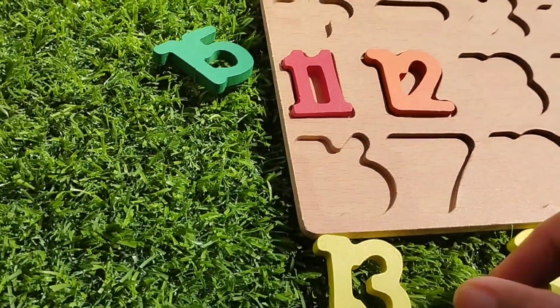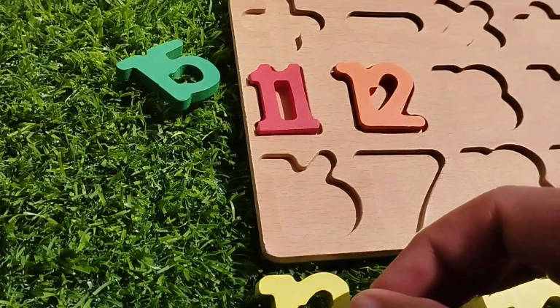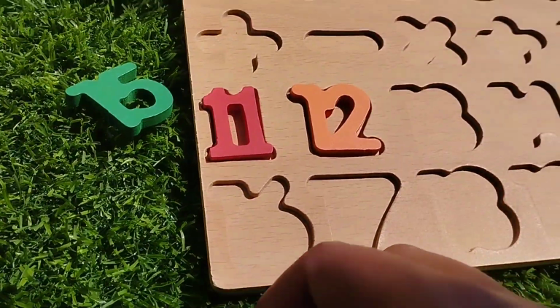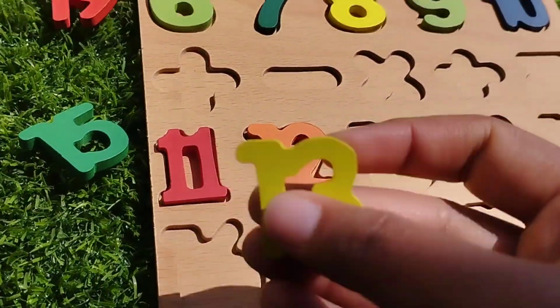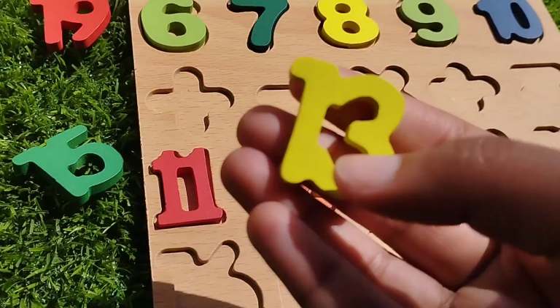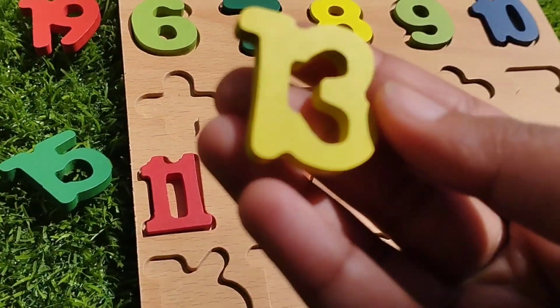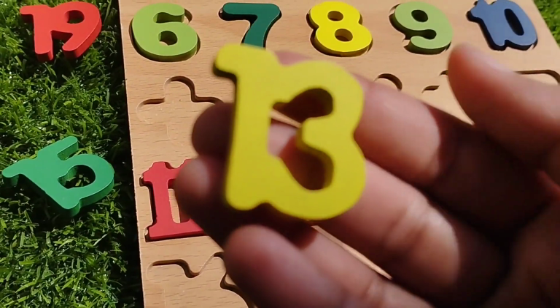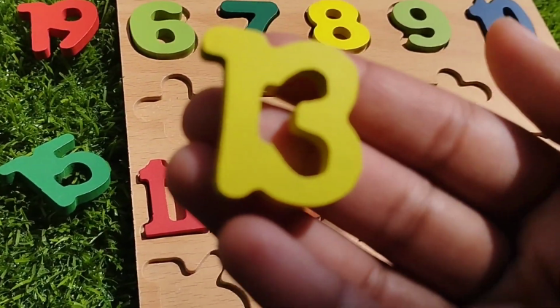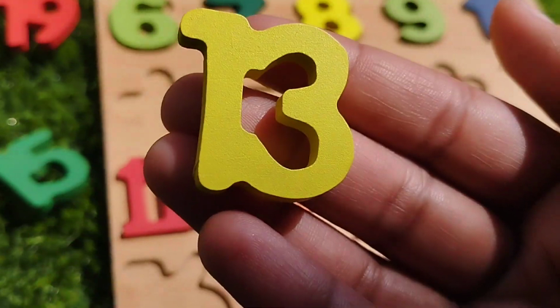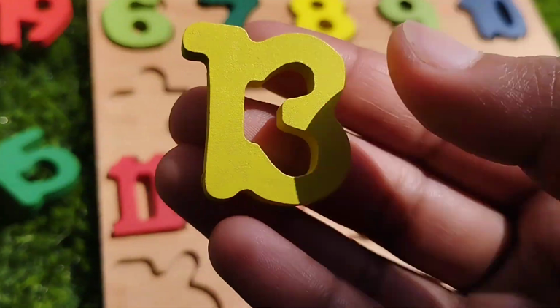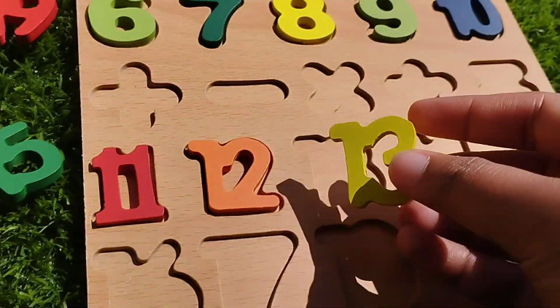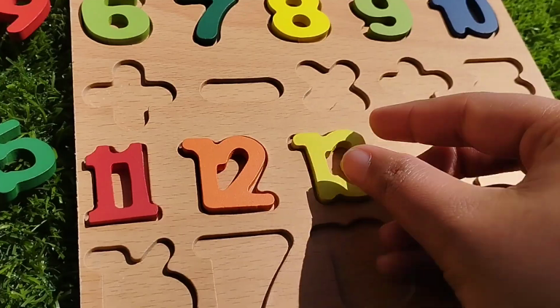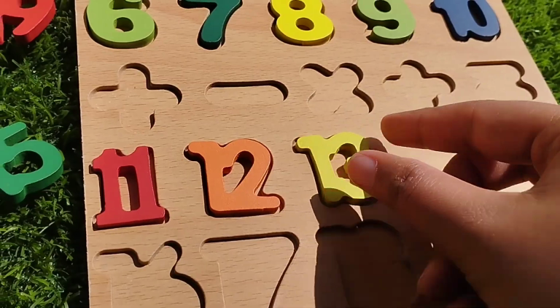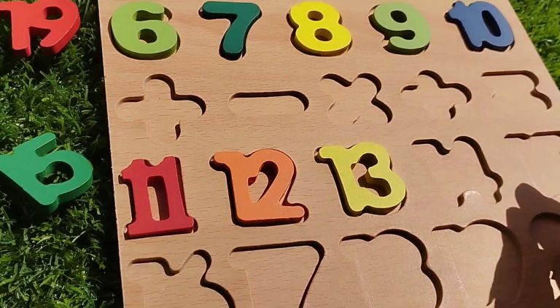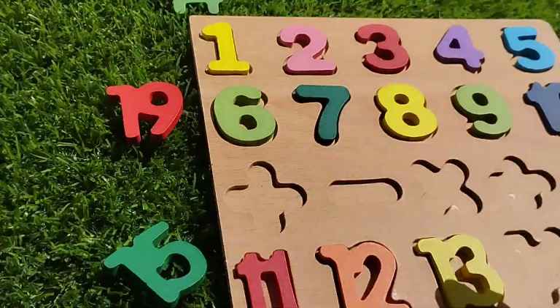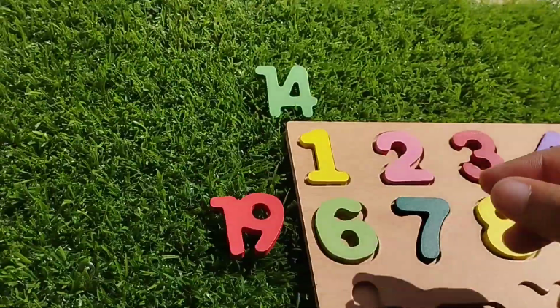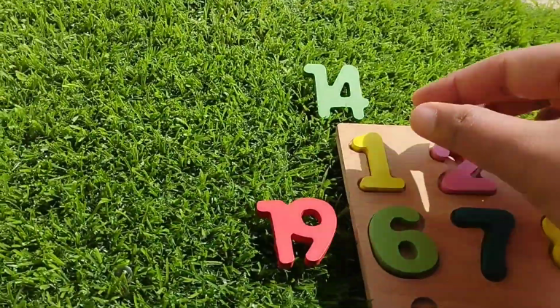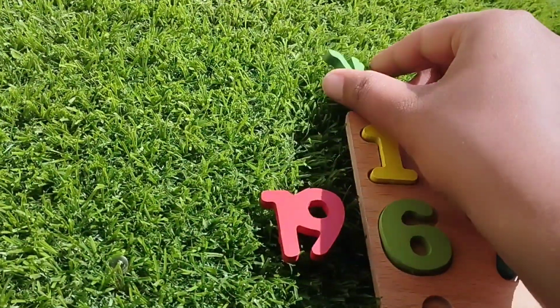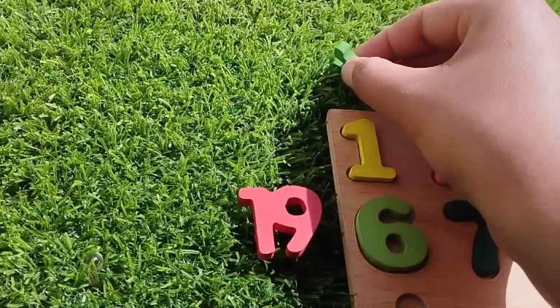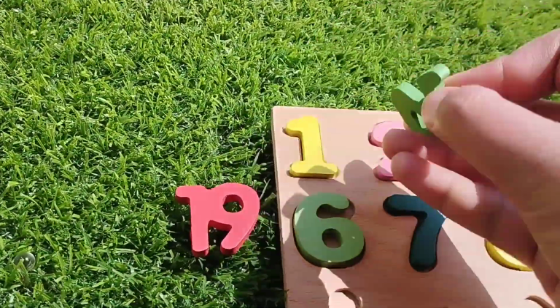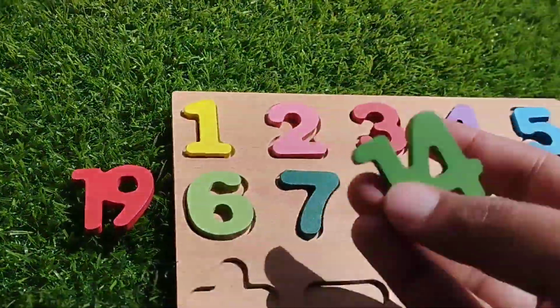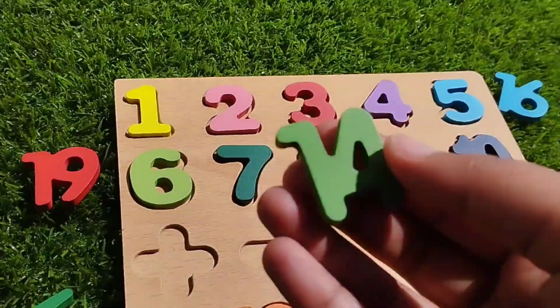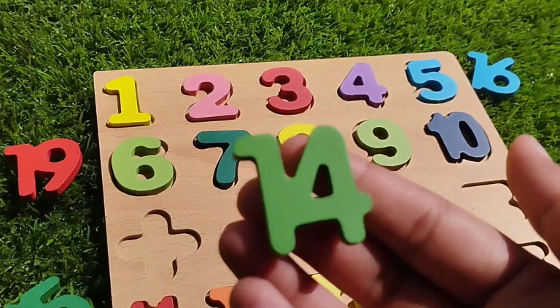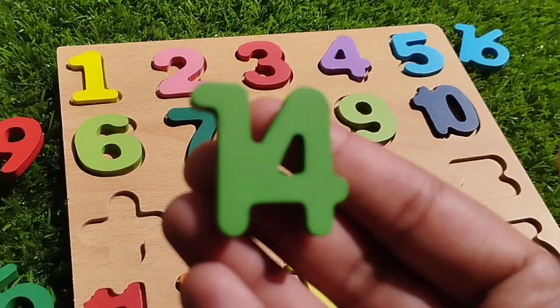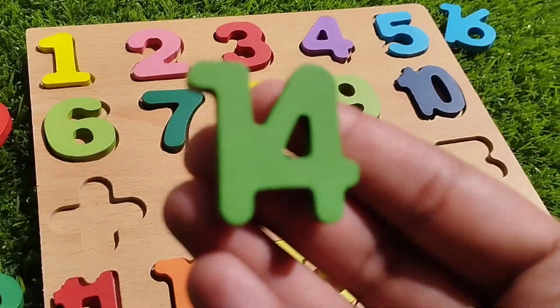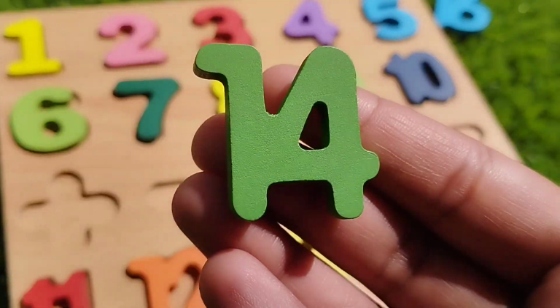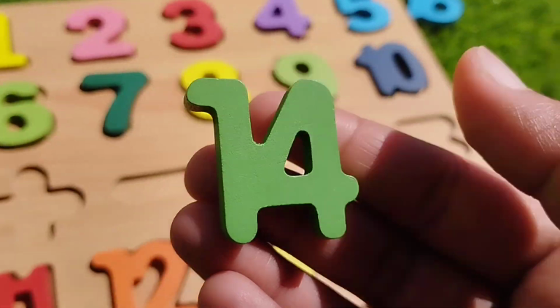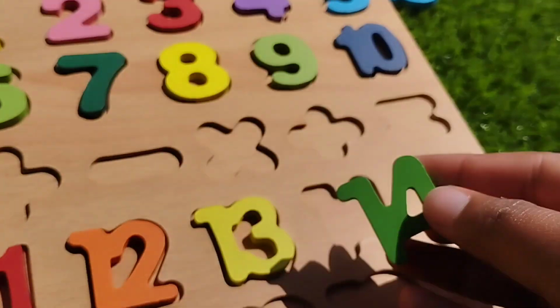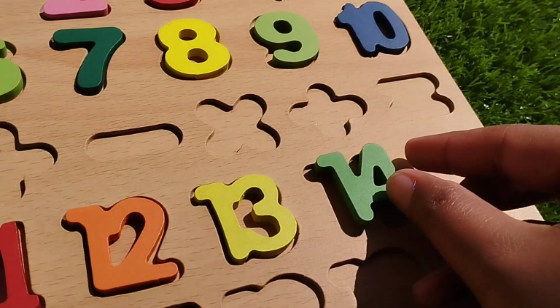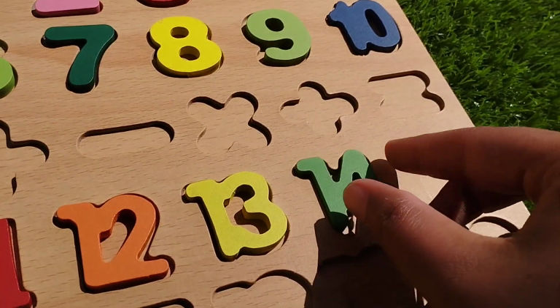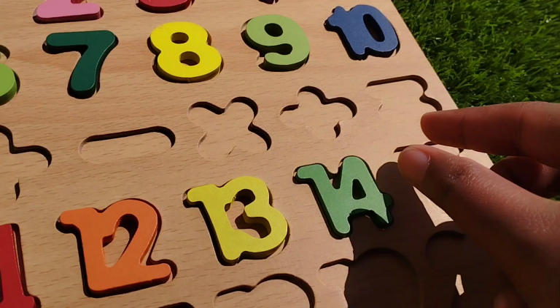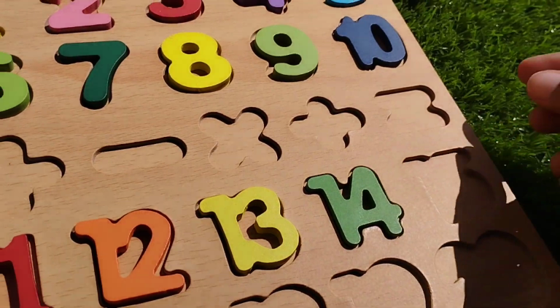The next number is thirteen. One, three, thirteen. The next number is number thirteen.